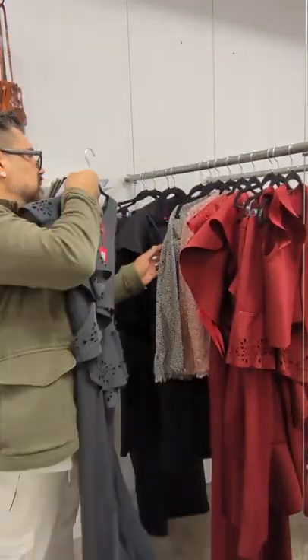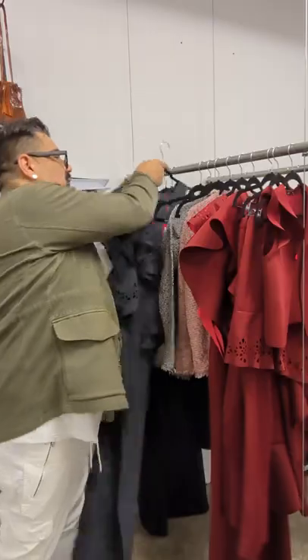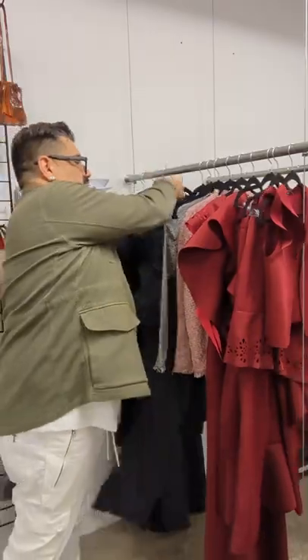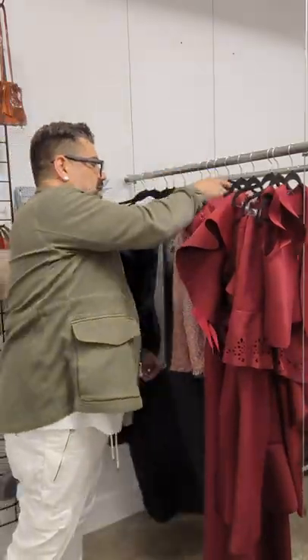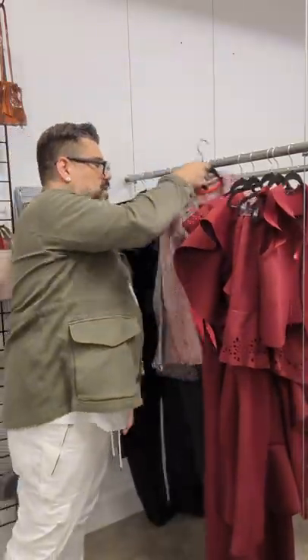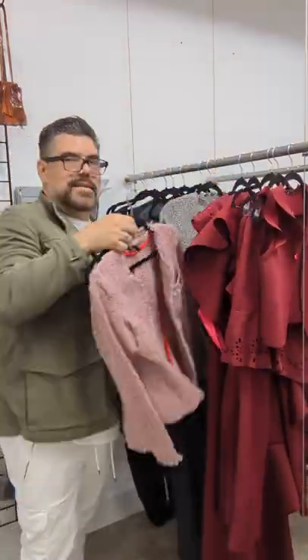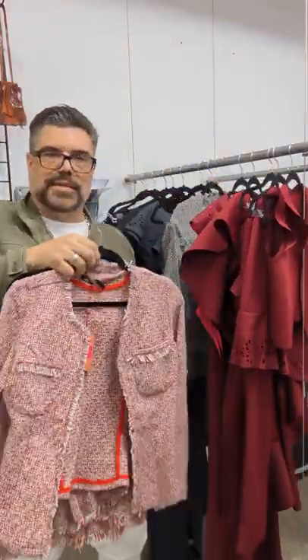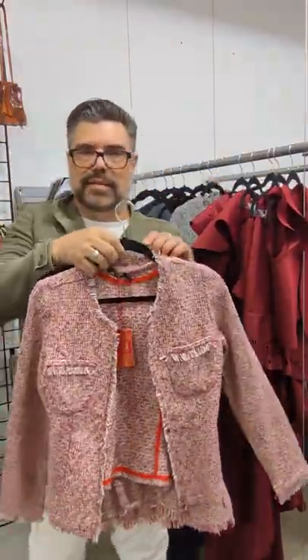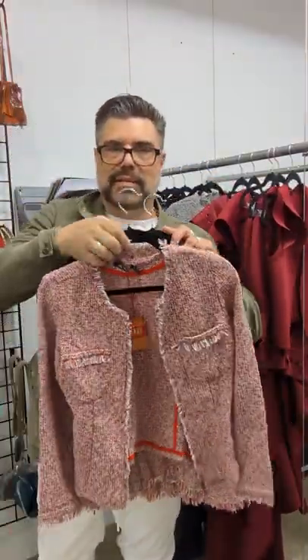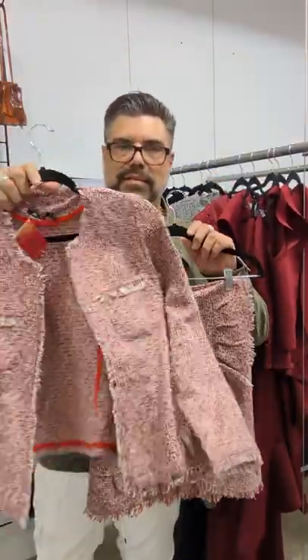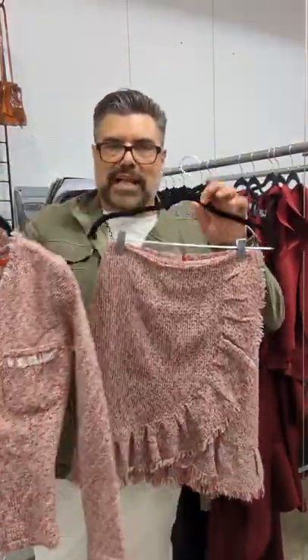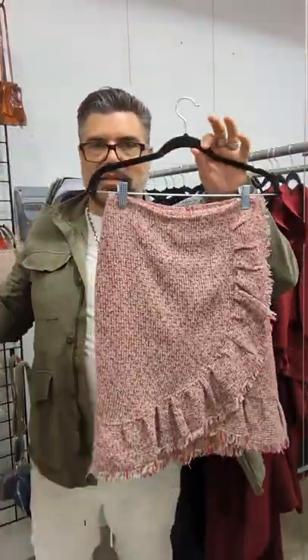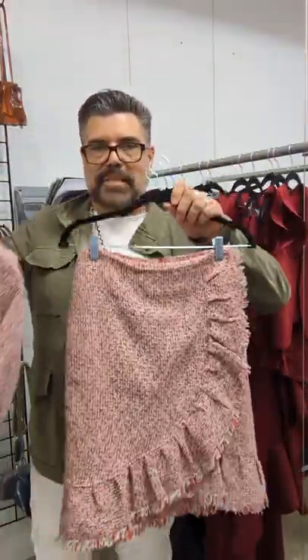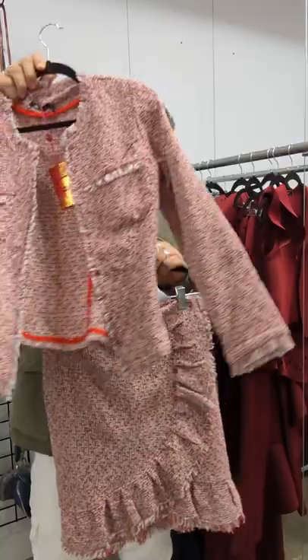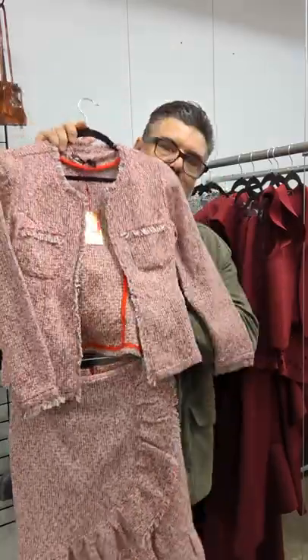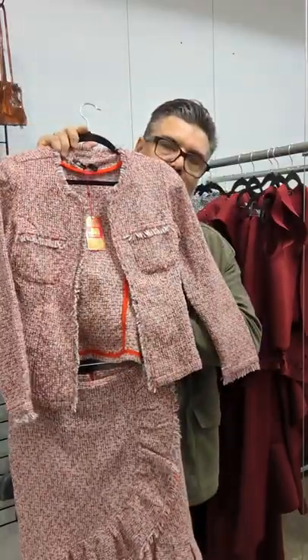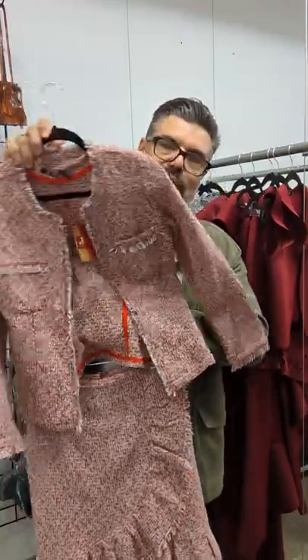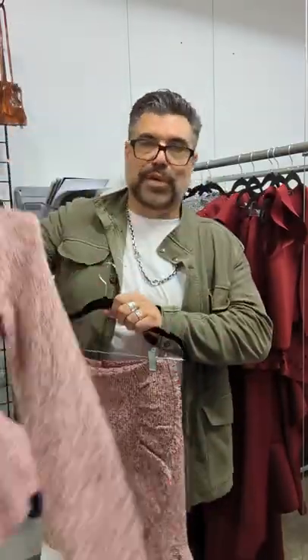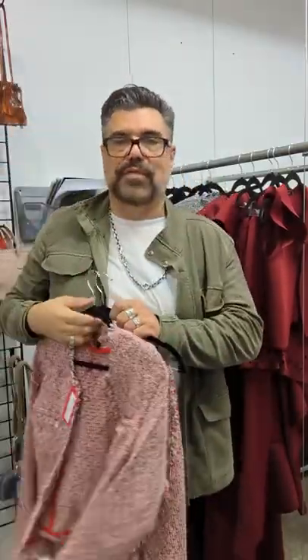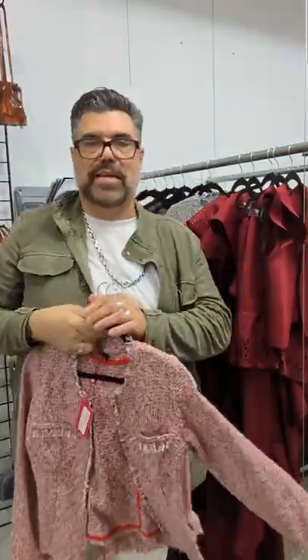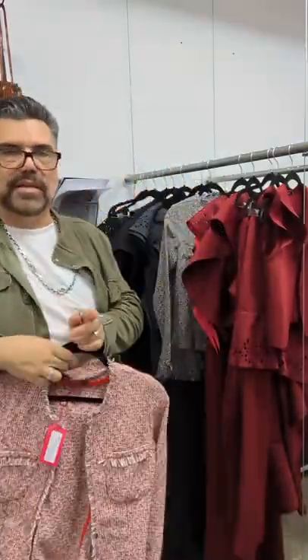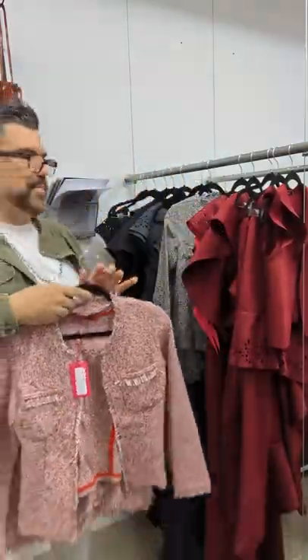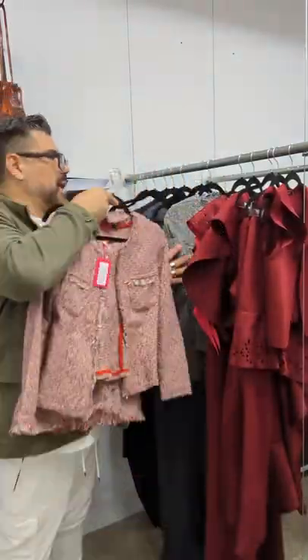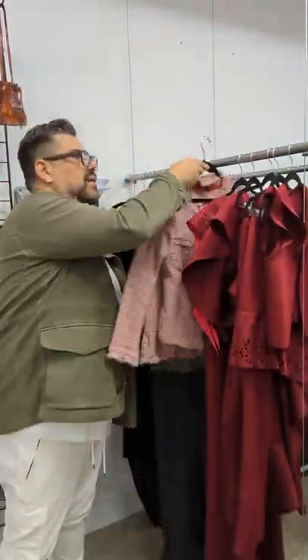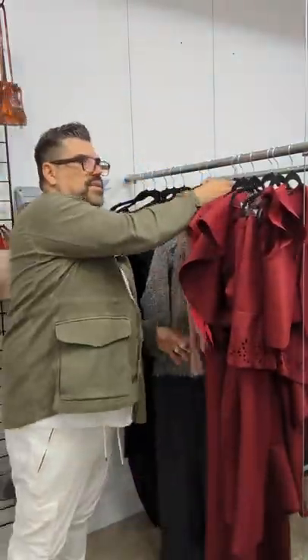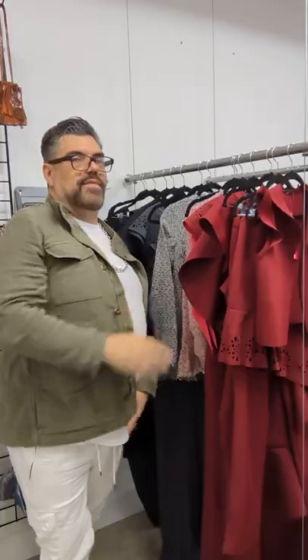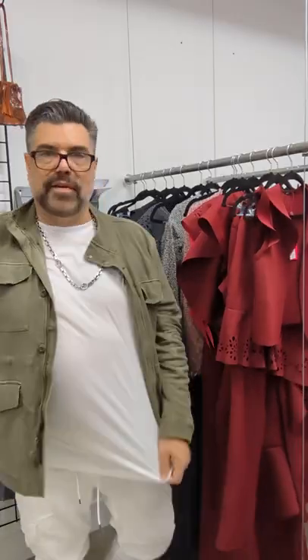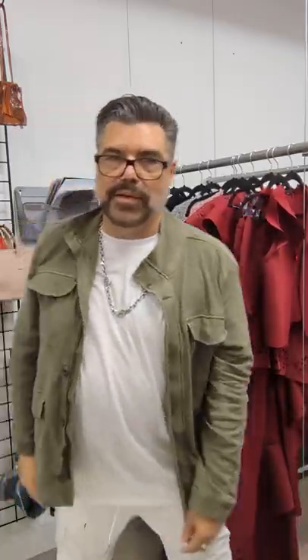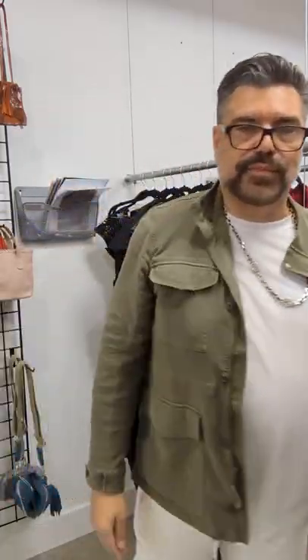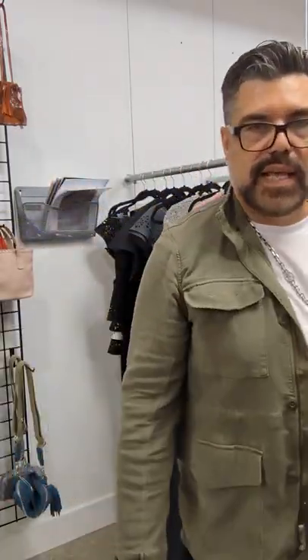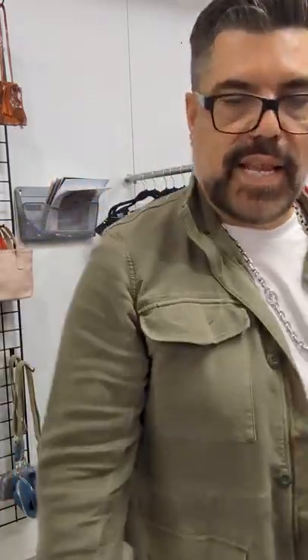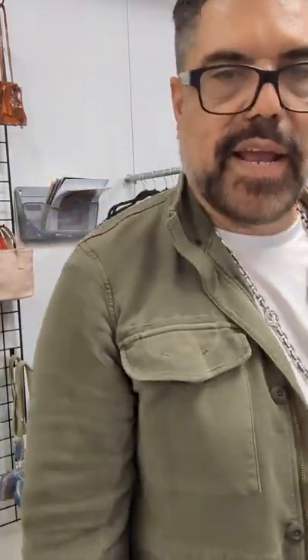And these little tweed numbers — jacket with the matching skirt, super cute in a variety of colors: red, black, pink. Doing very, very well.